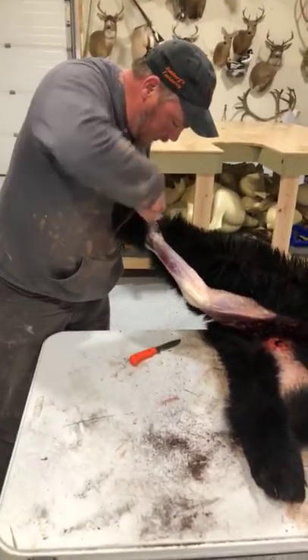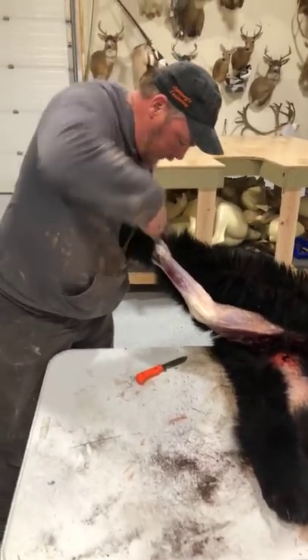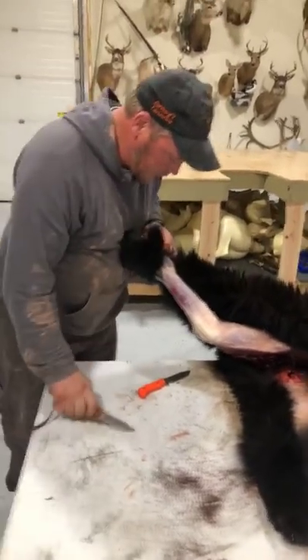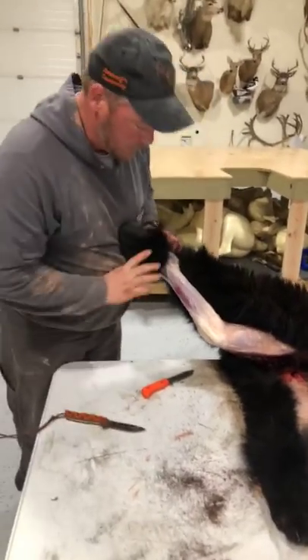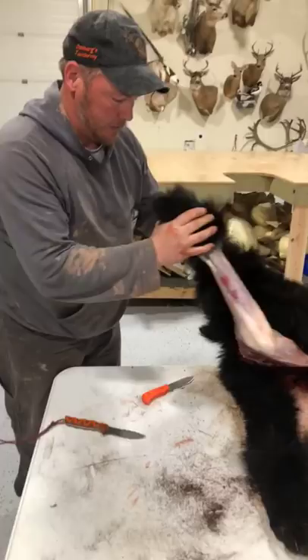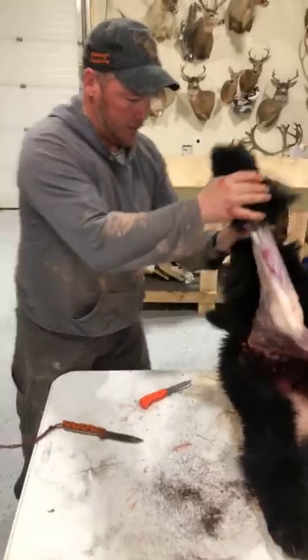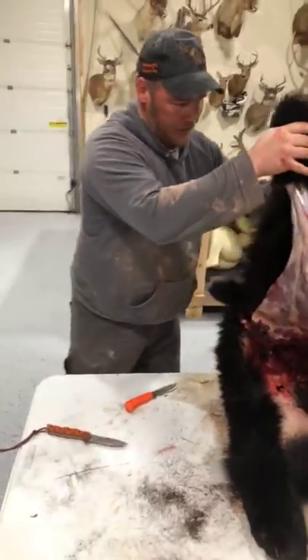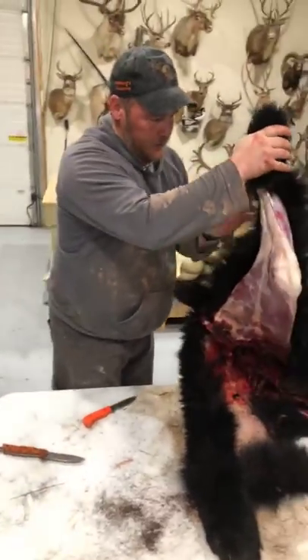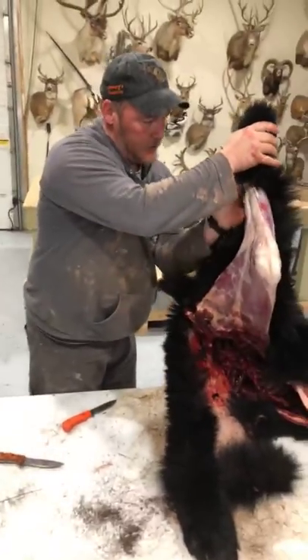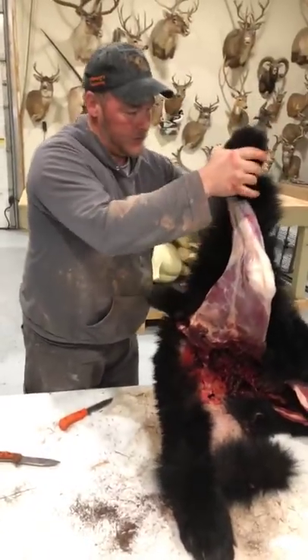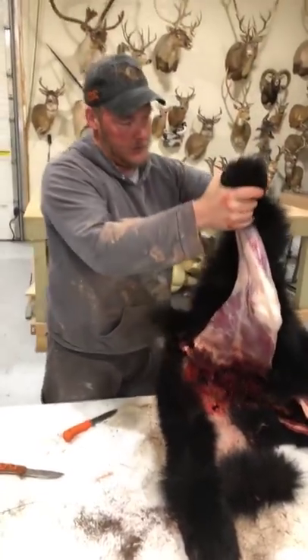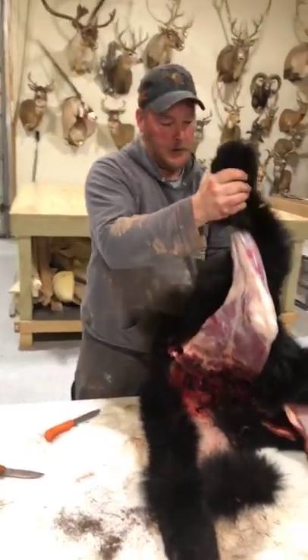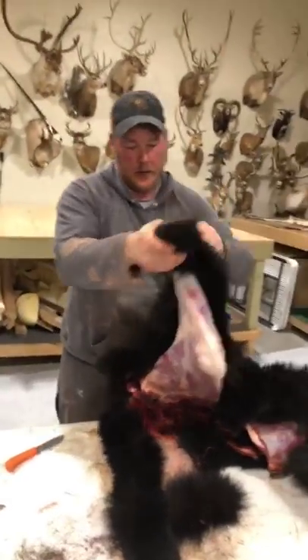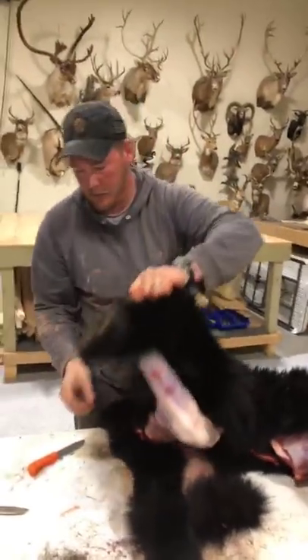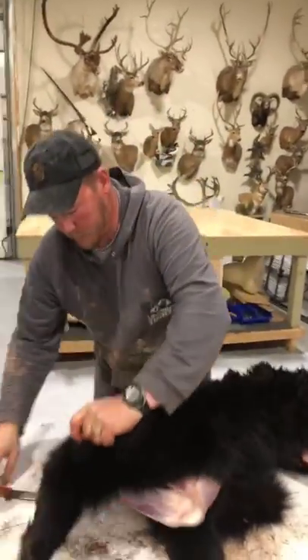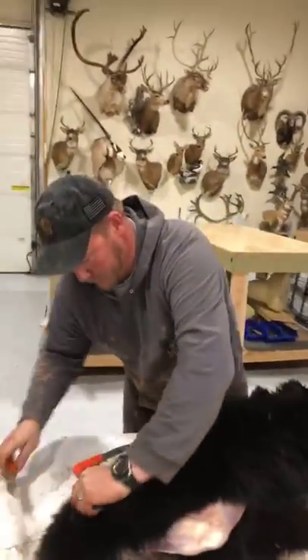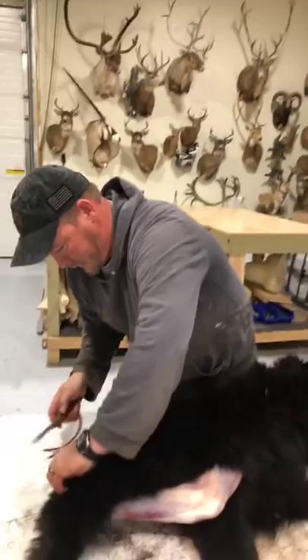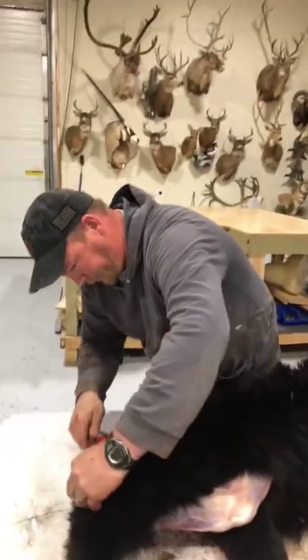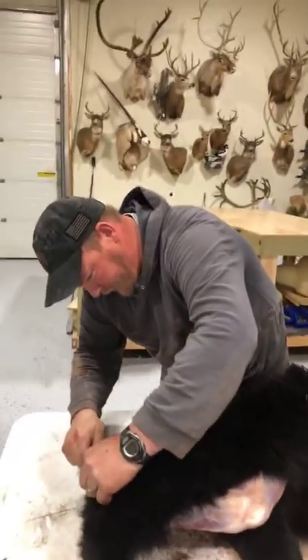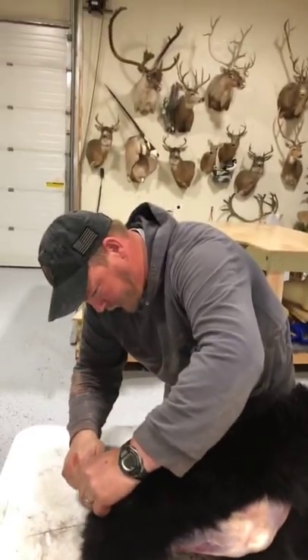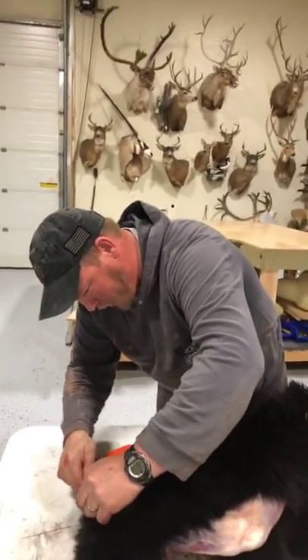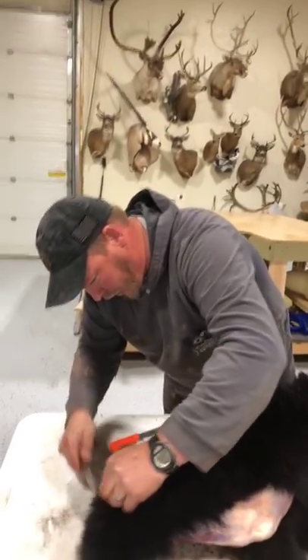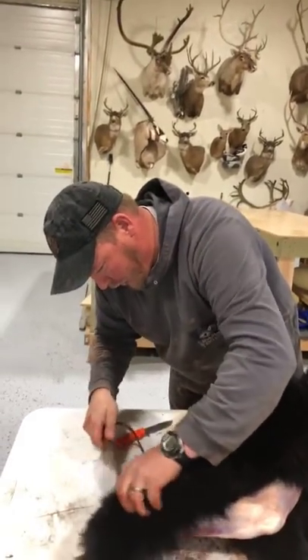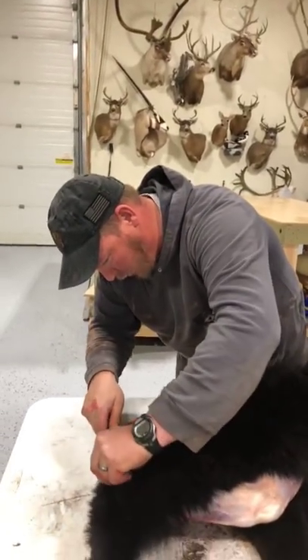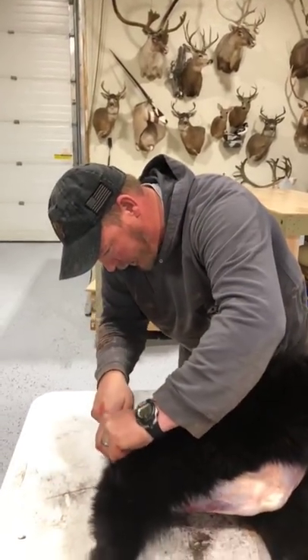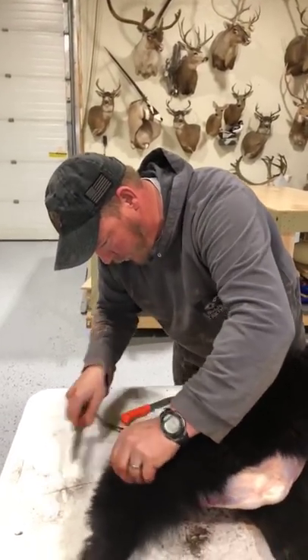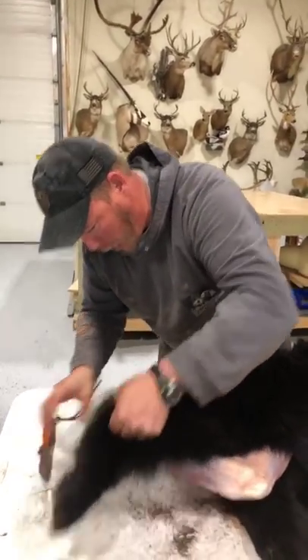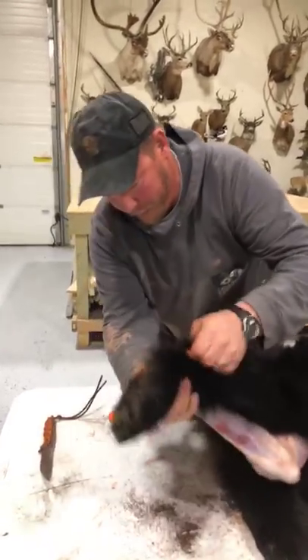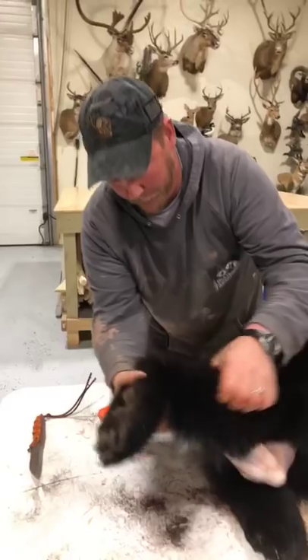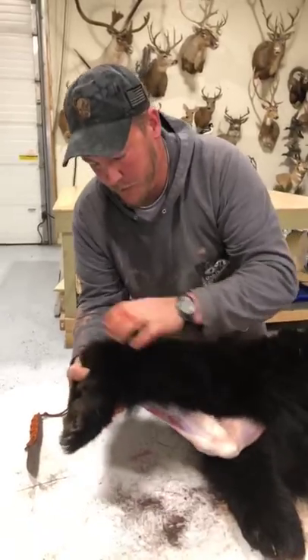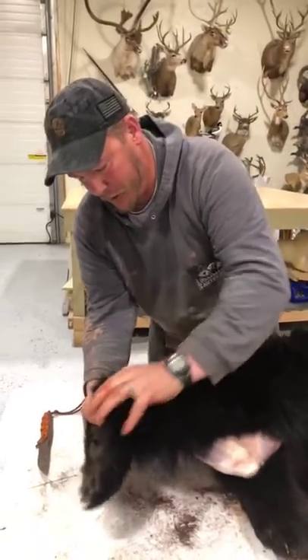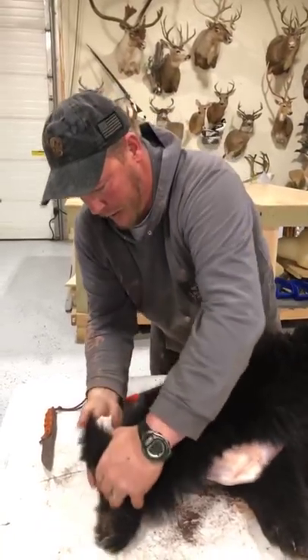Justin wants to know the preferred method to keep your knife sharp in the field. Just sharpen it before you go. If you have a quality knife, you won't need to sharpen it for a long time.